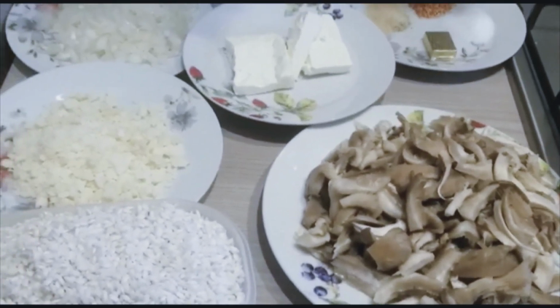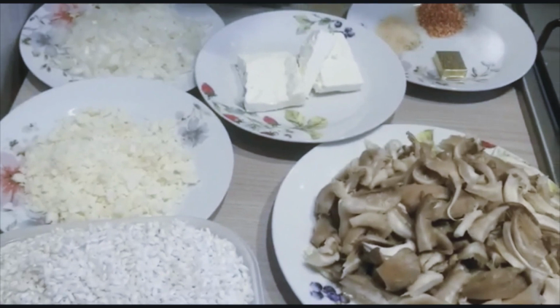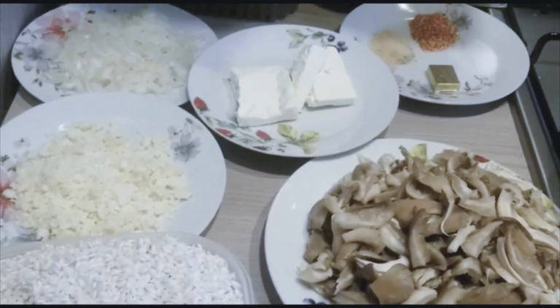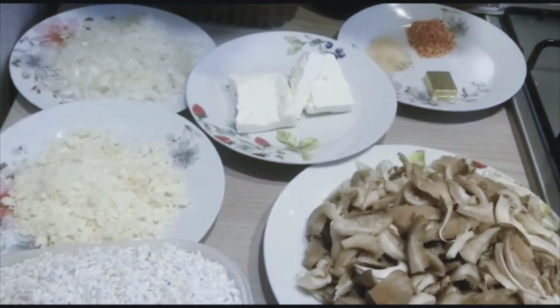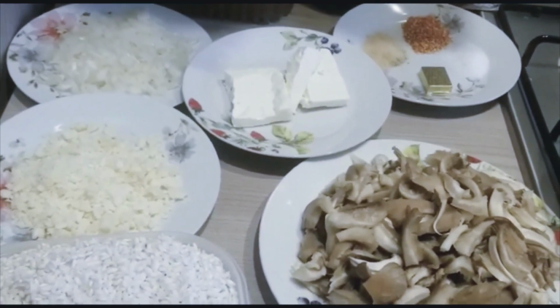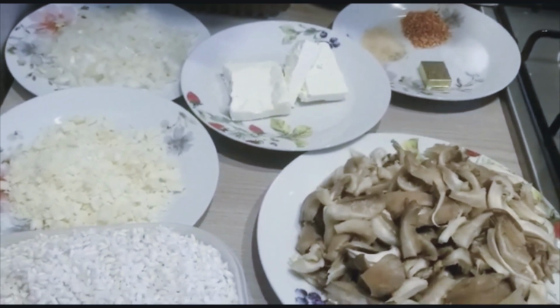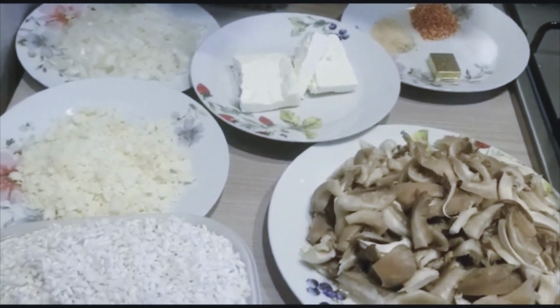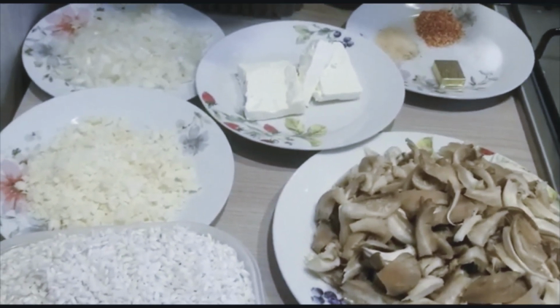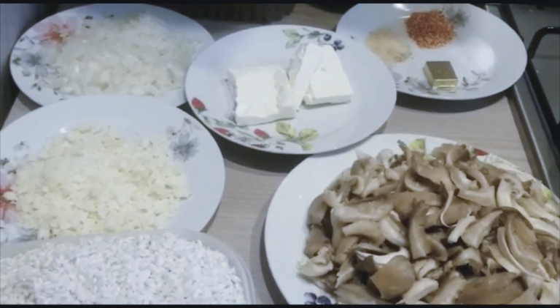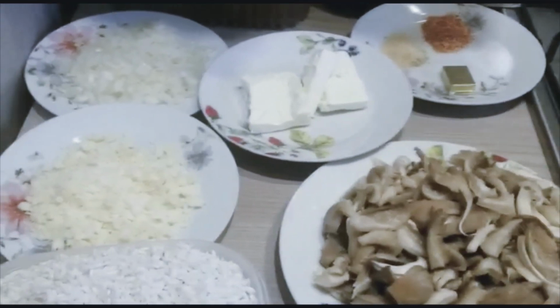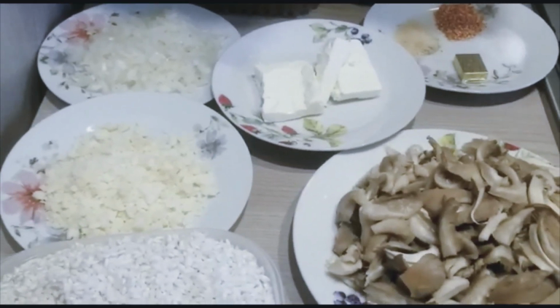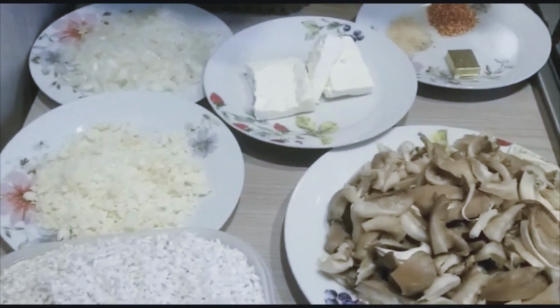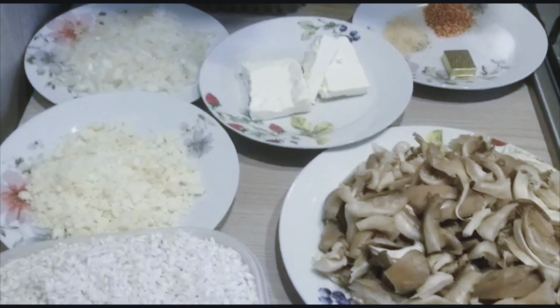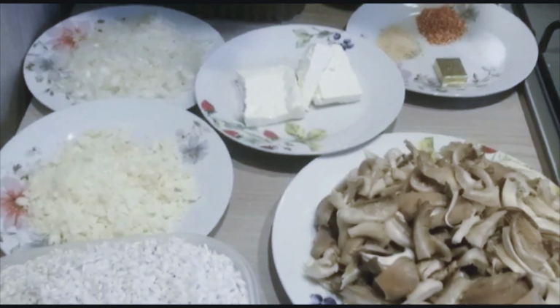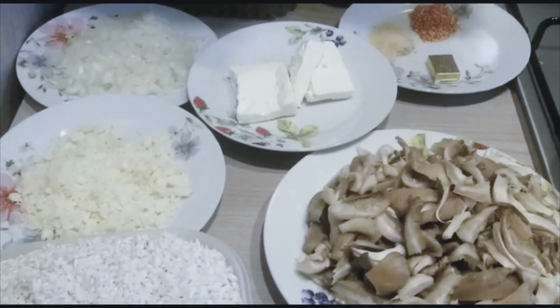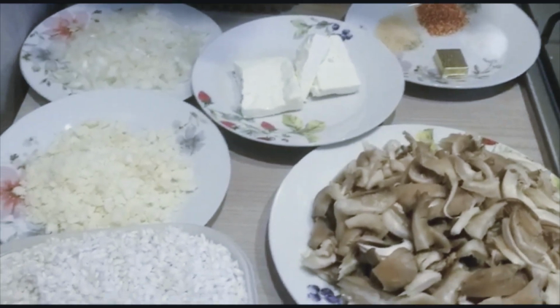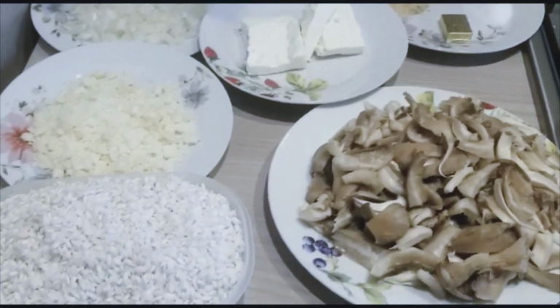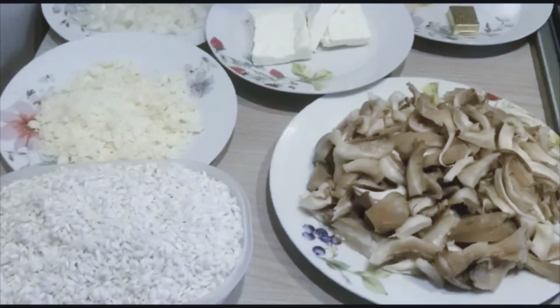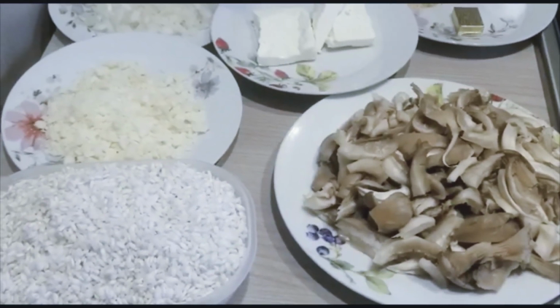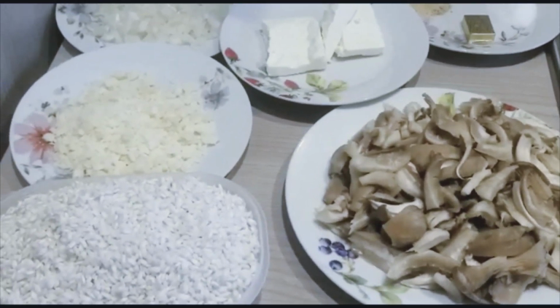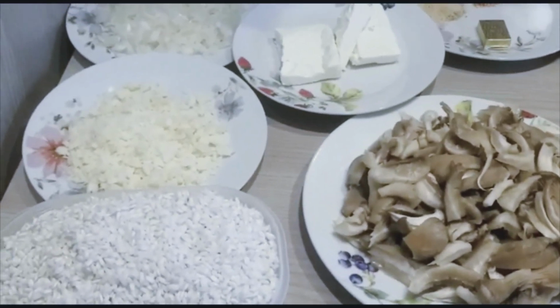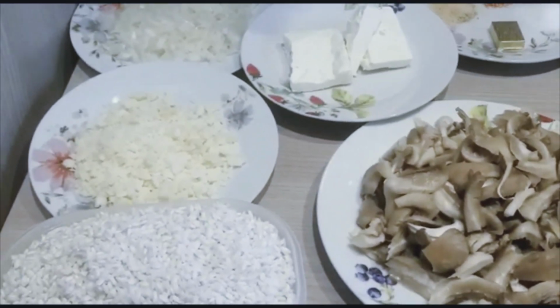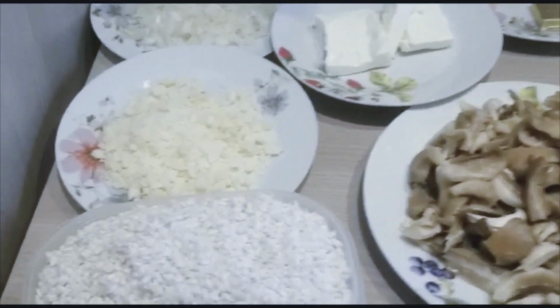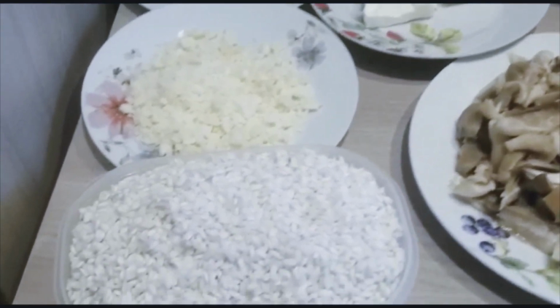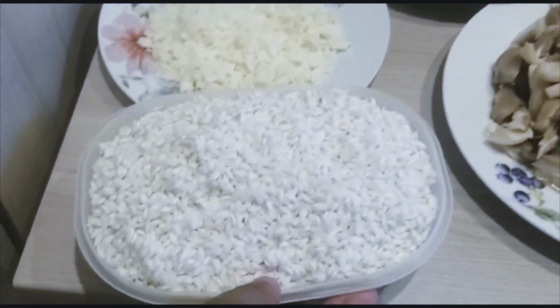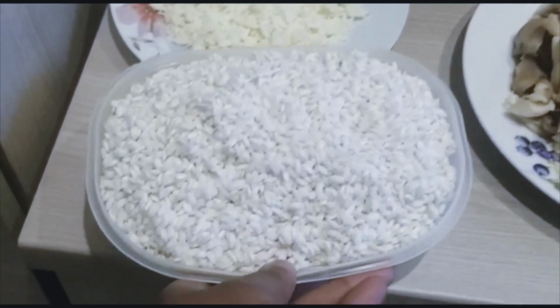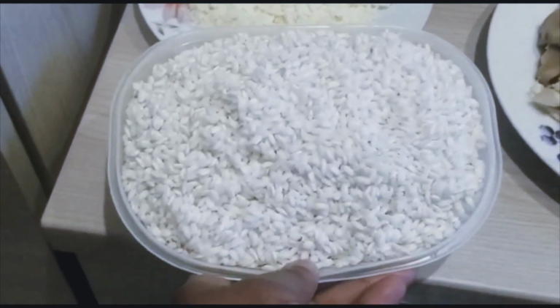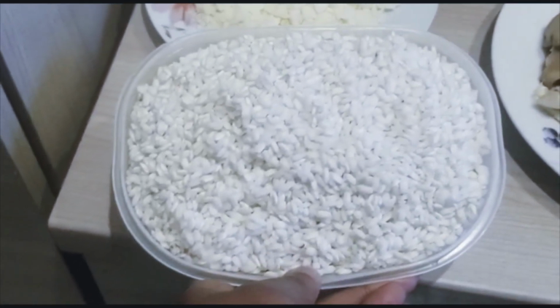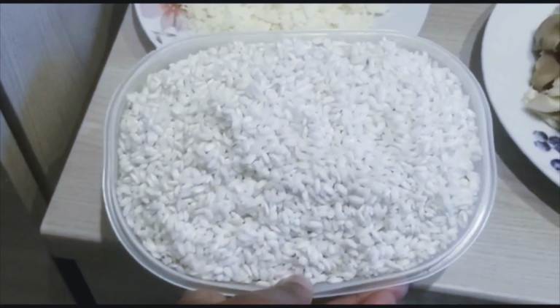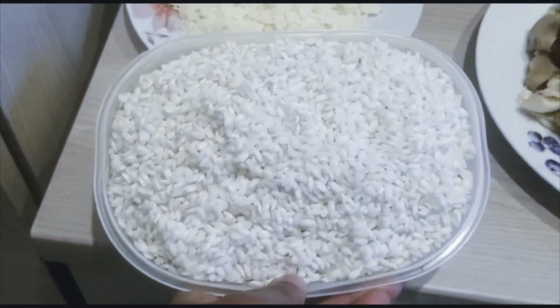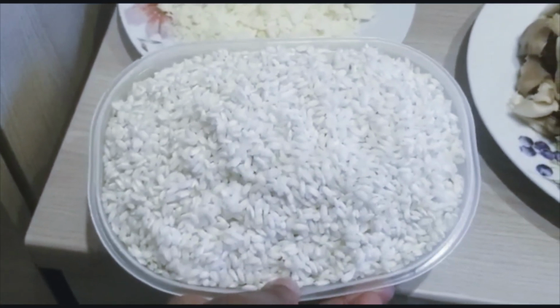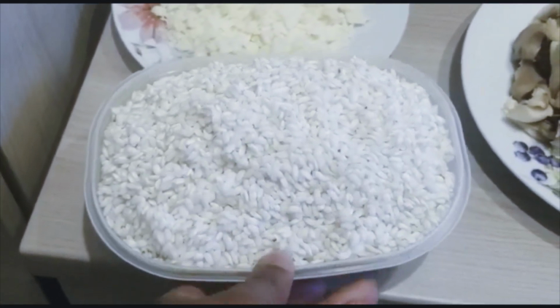Hello guys, welcome back to my YouTube channel. In today's video I'll be showing you how I make my Italian risotto. Let me start by introducing the ingredients — I have risotto rice that I'm going to be using.